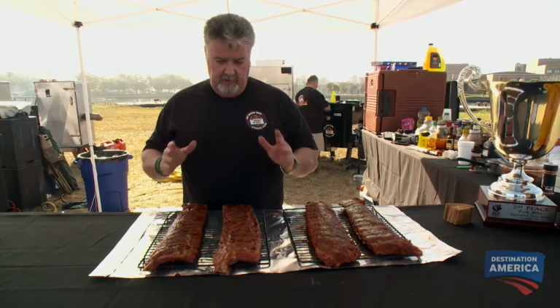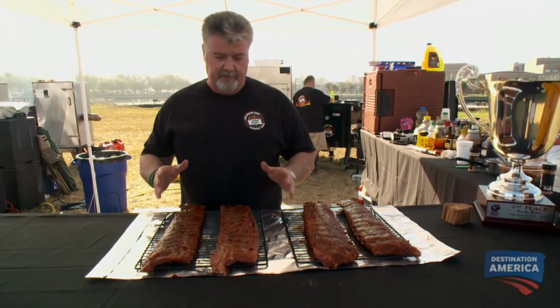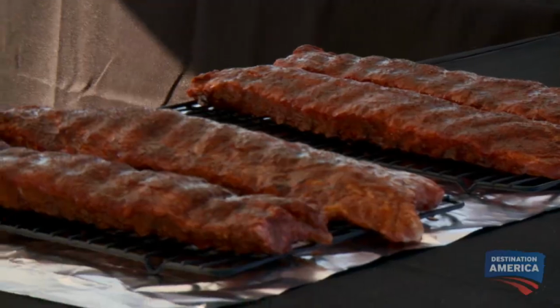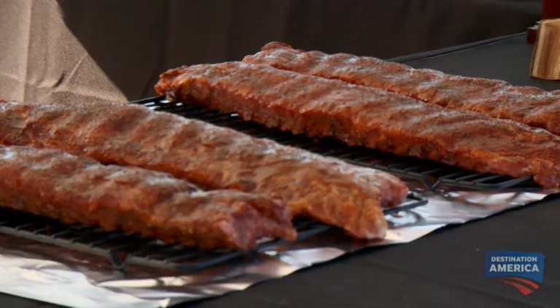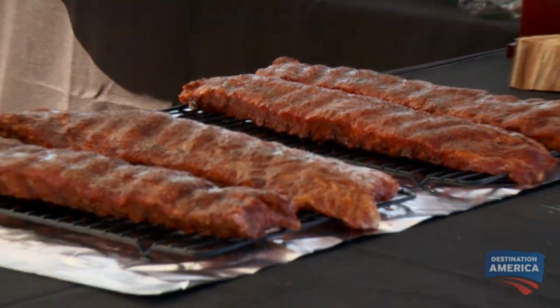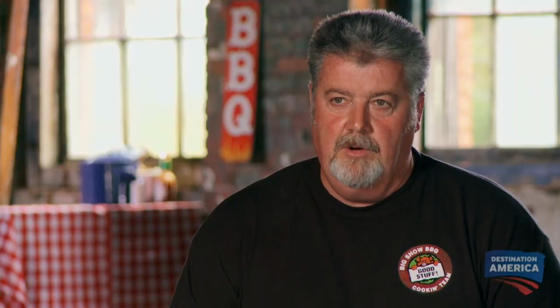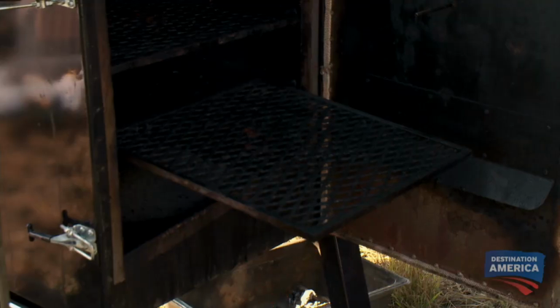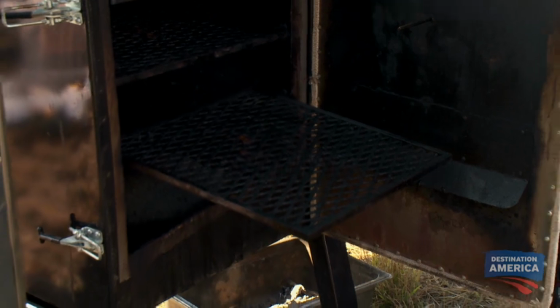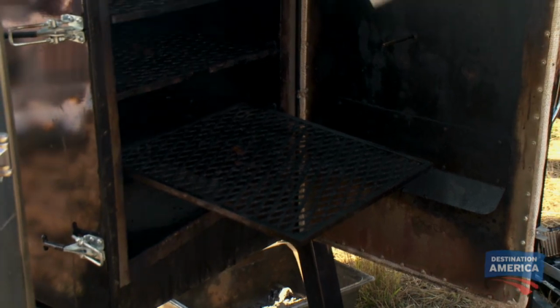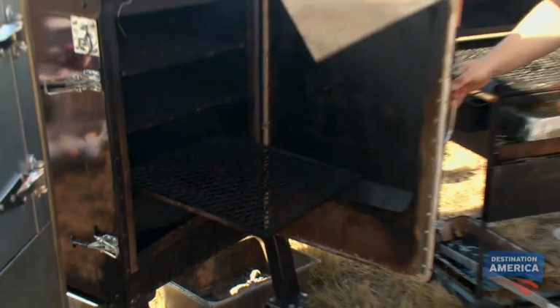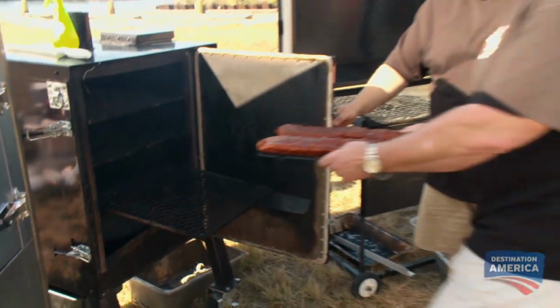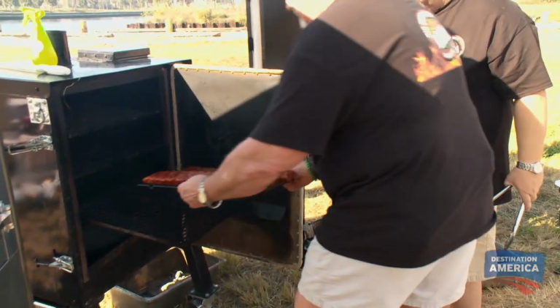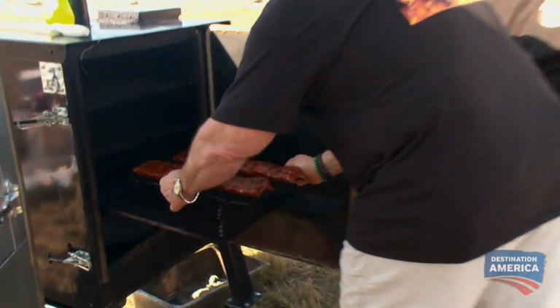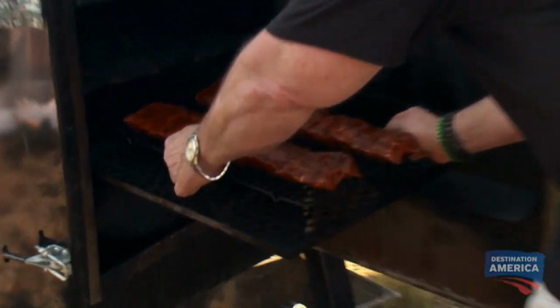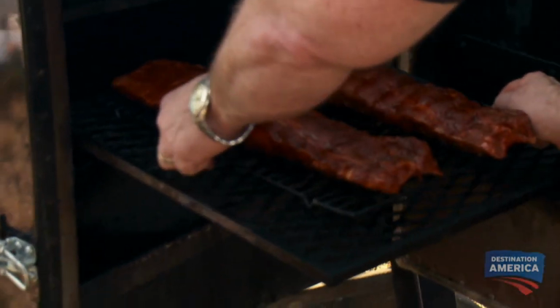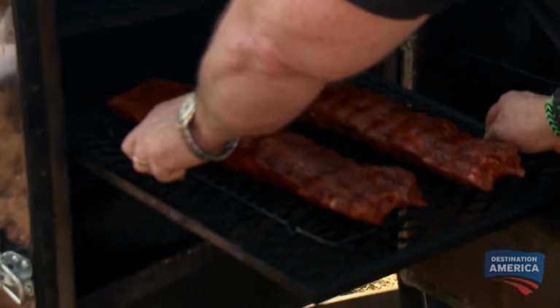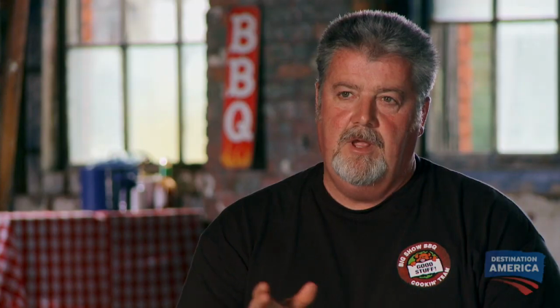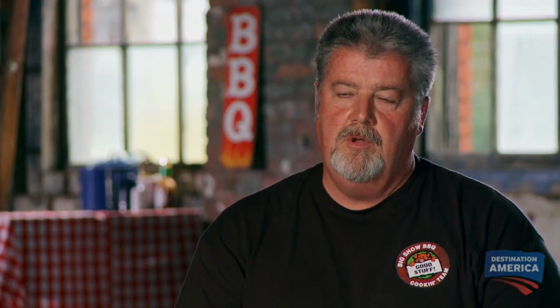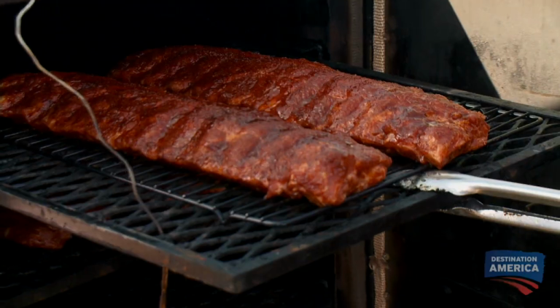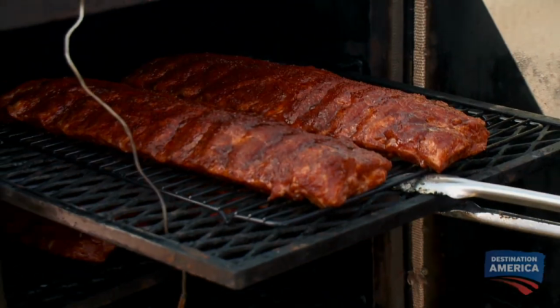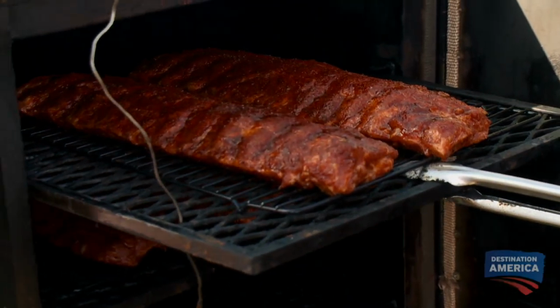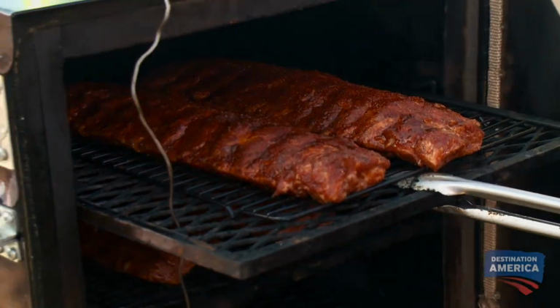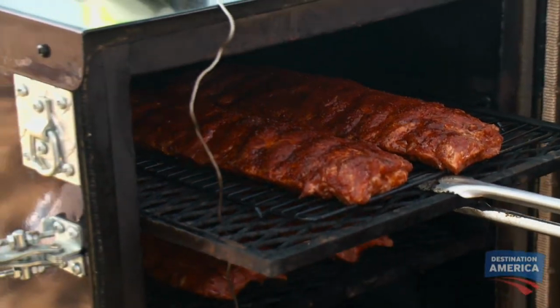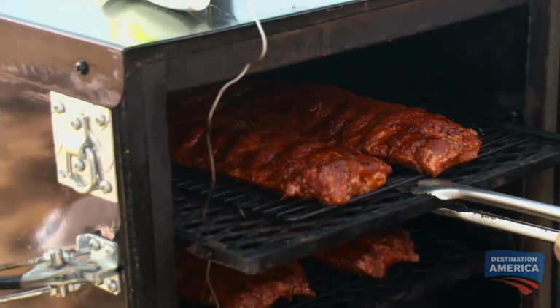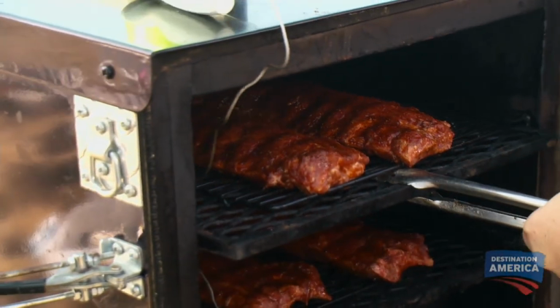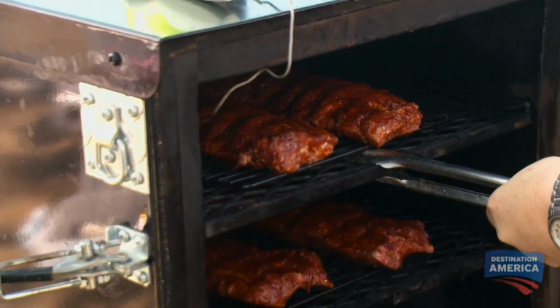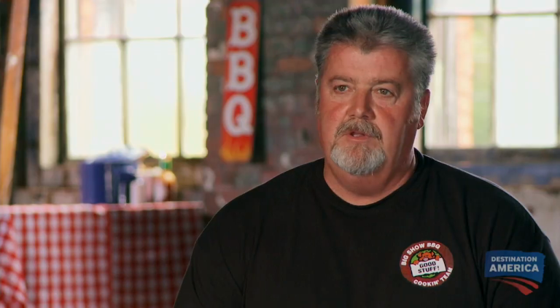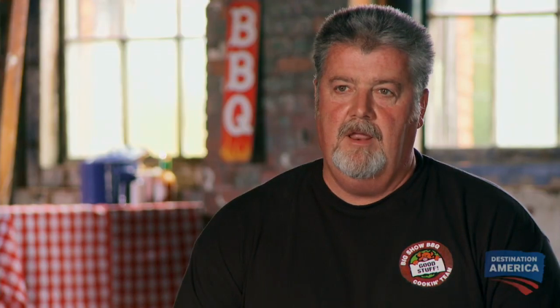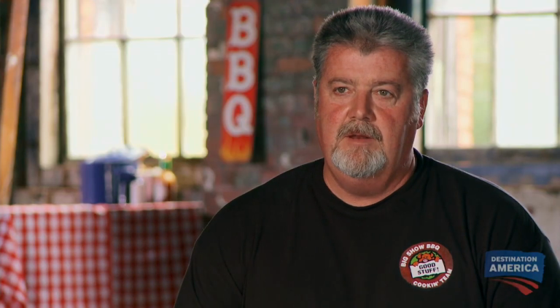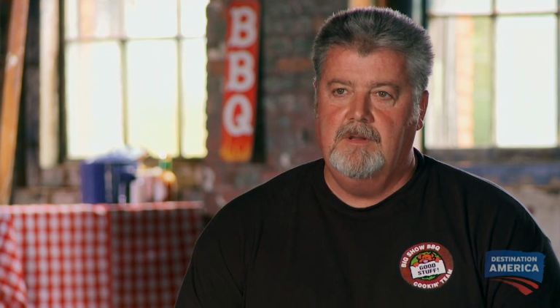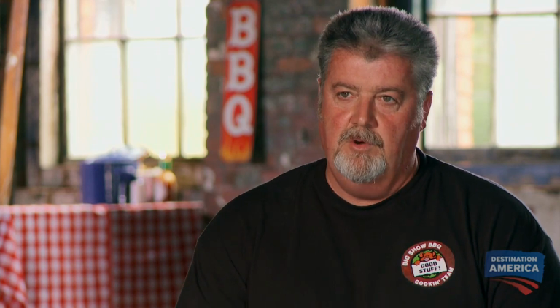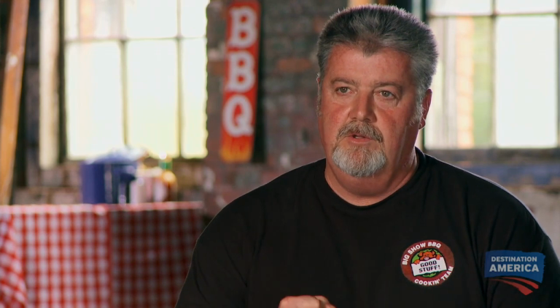They look perfect. We've got our baby back ribs — they look great. I'm going to put them on my gravity-fed smoker at 275 degrees for a two-and-a-half-hour cook. I think we've got something that's going to slap their tongue right out of their head, because it's going to be good.